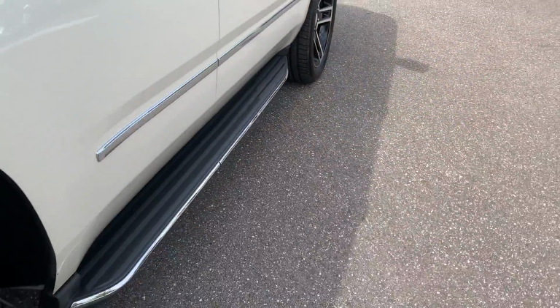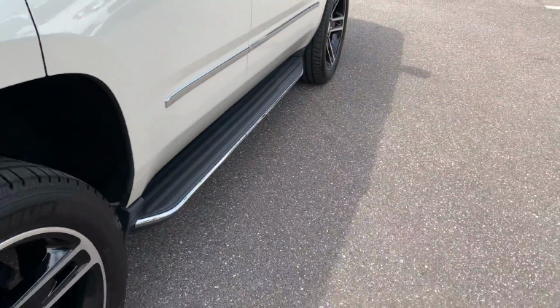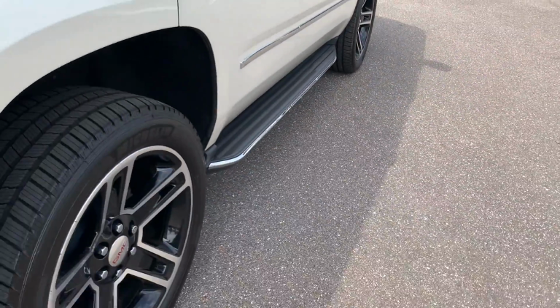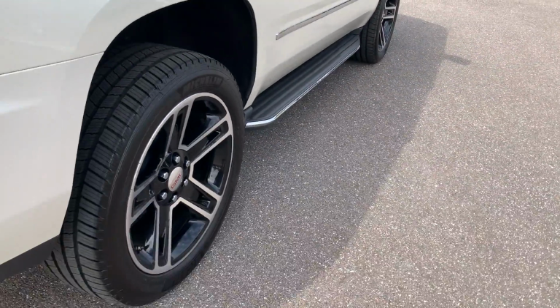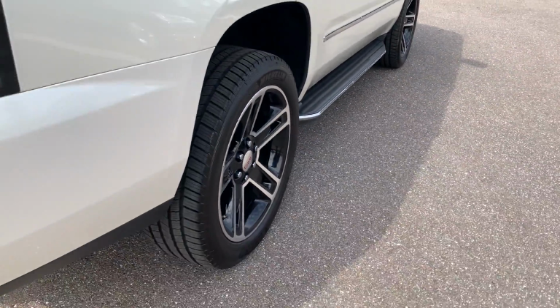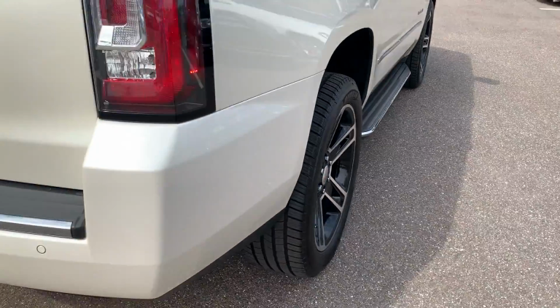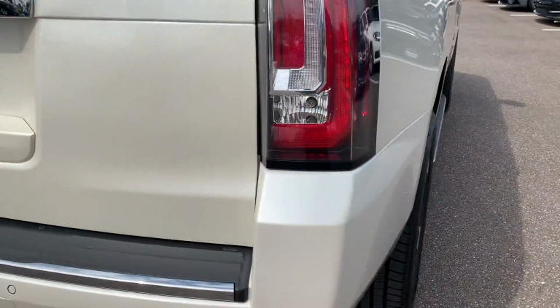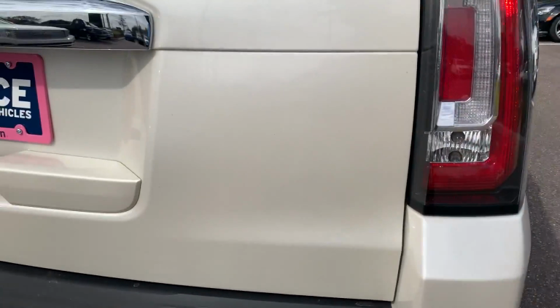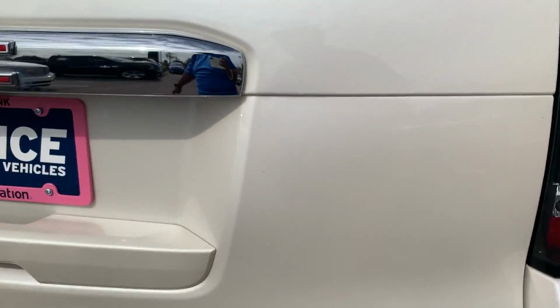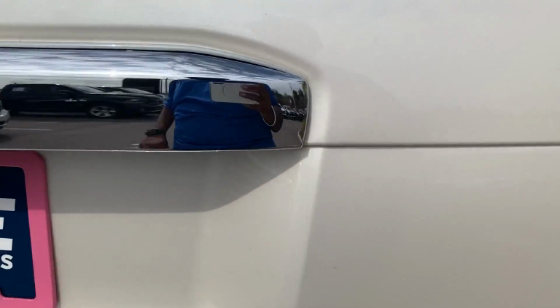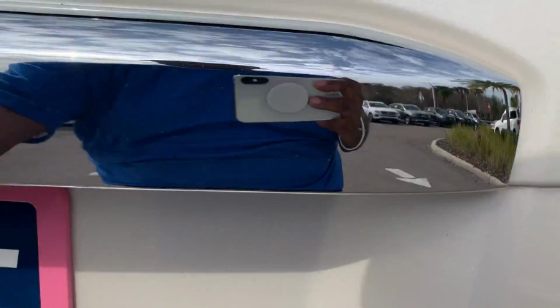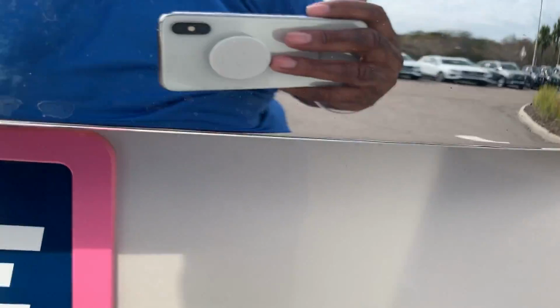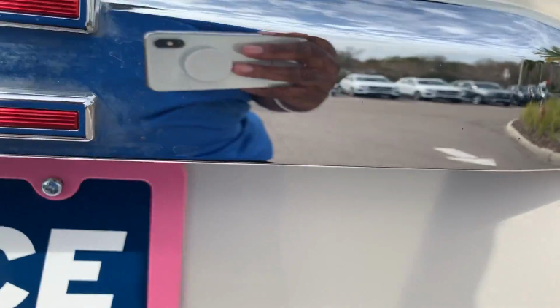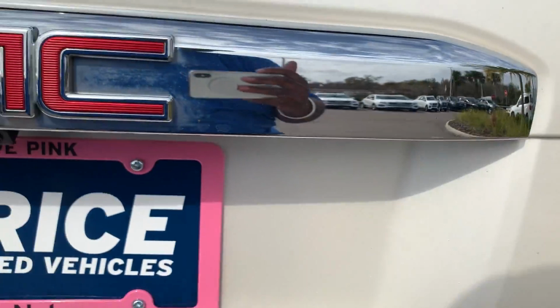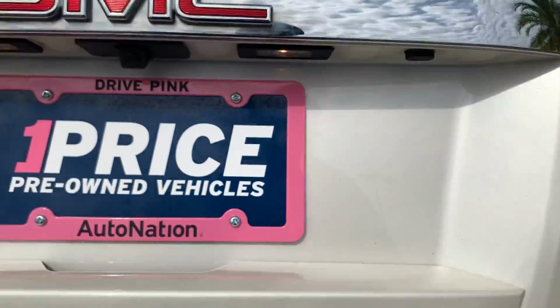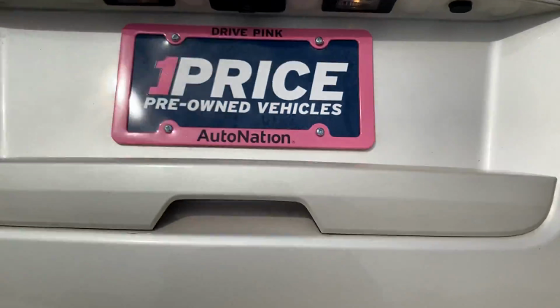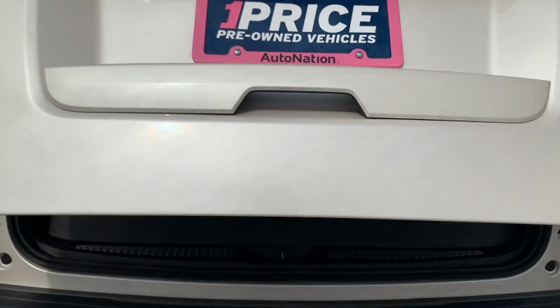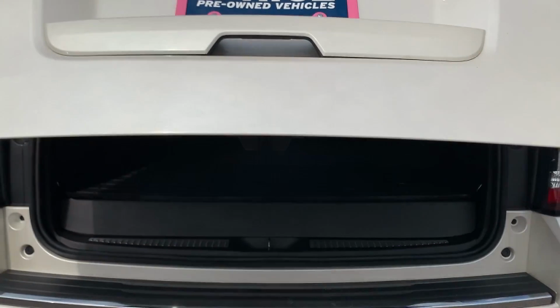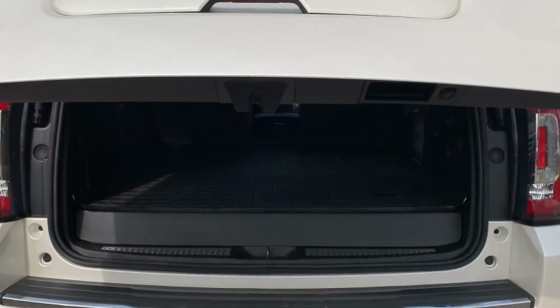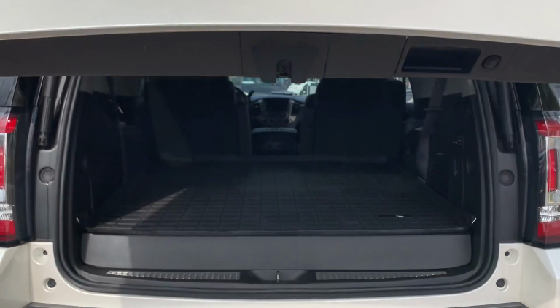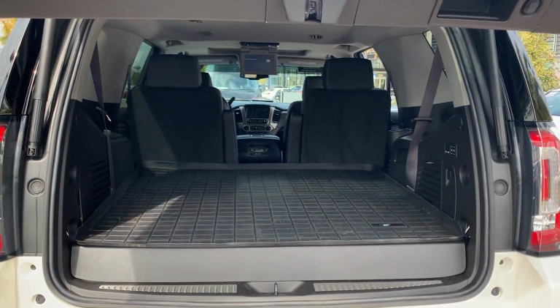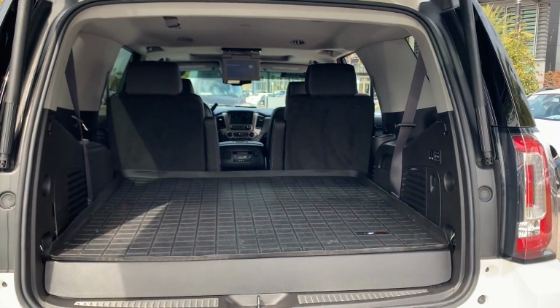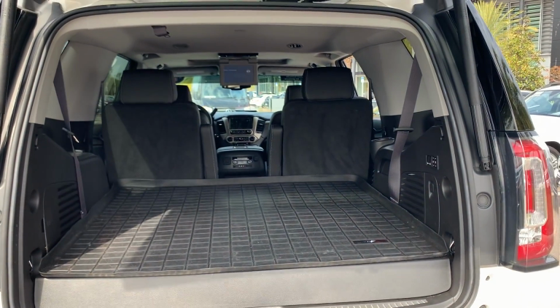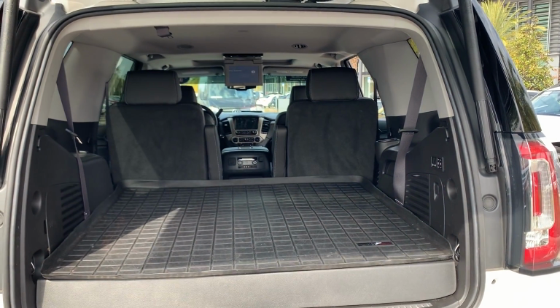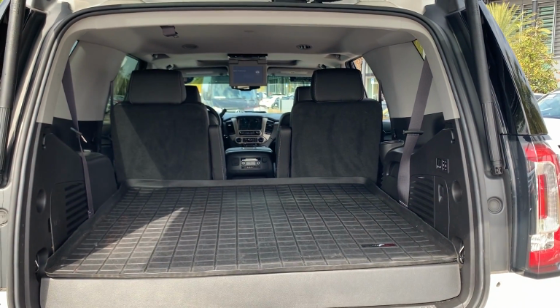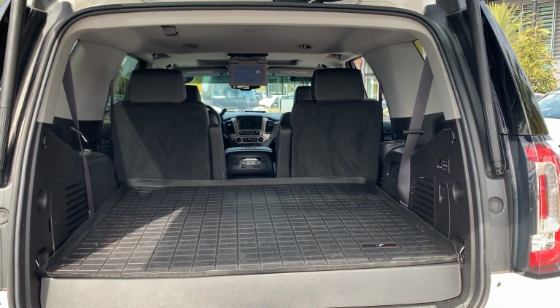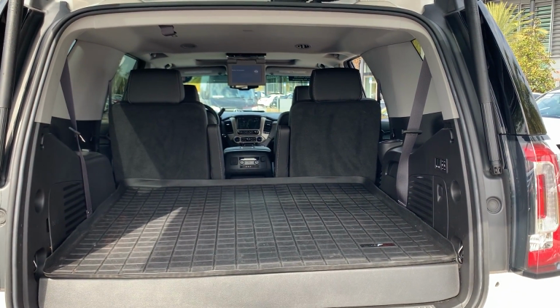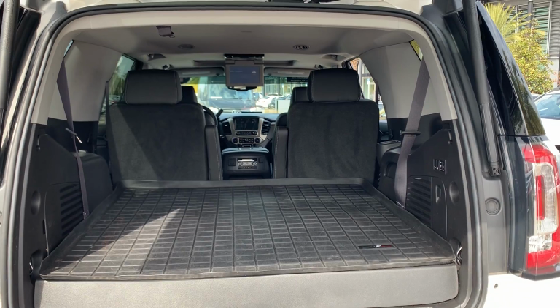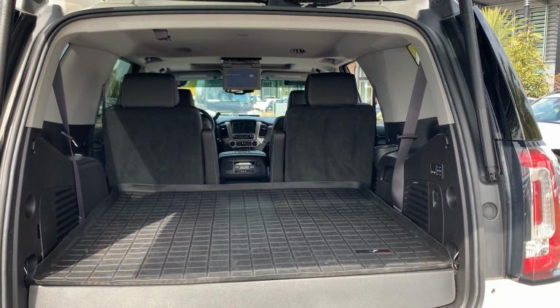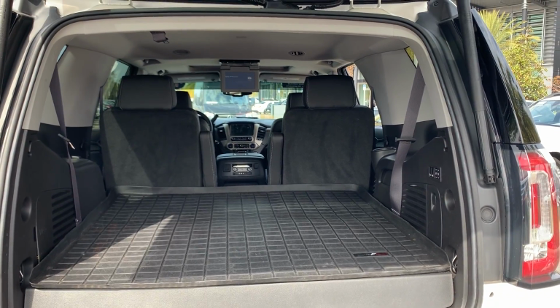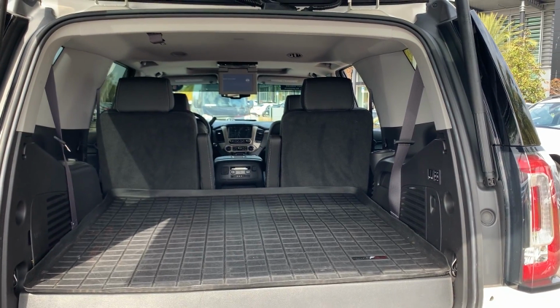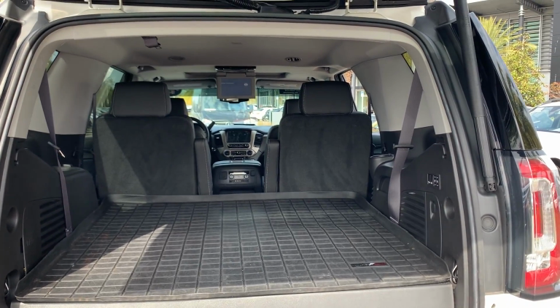Running boards, aluminum wheels, backup sensors, power tailgate, backup camera, lots of storage in the rear with the third row seats in the folded position.